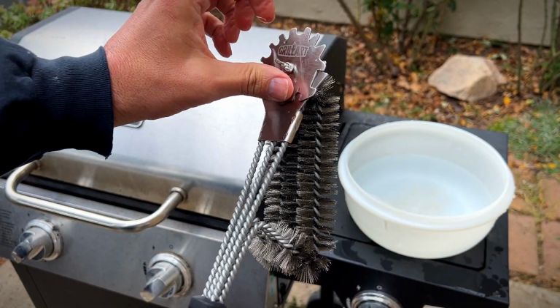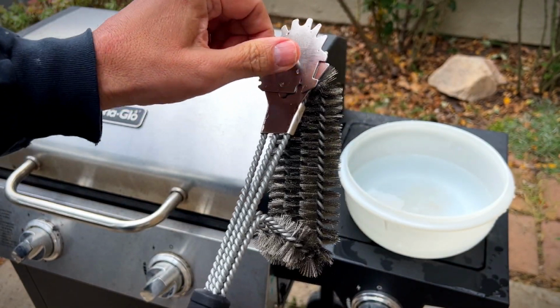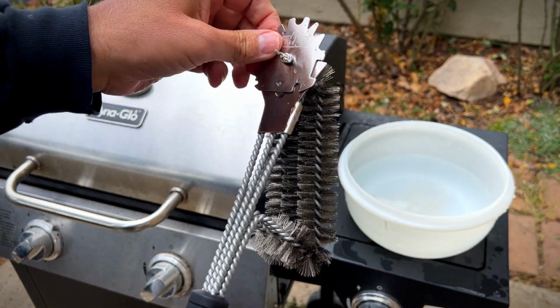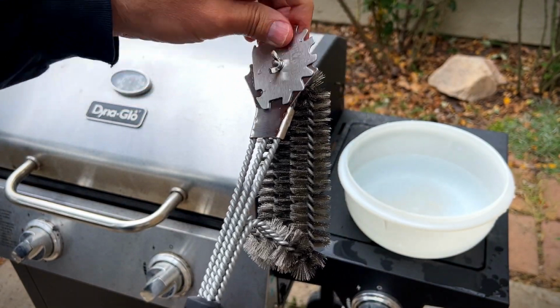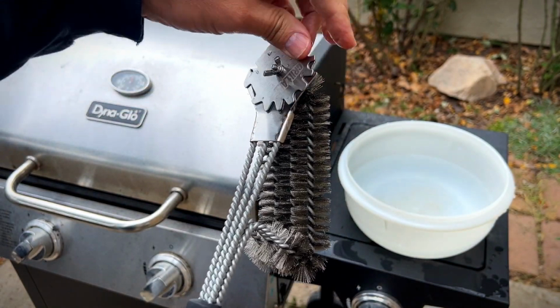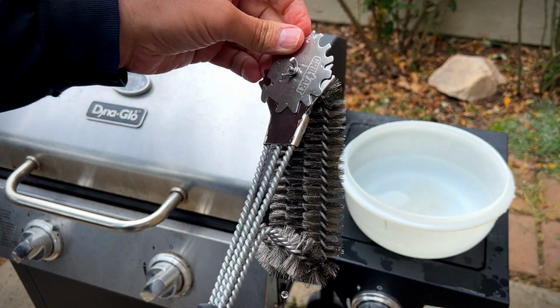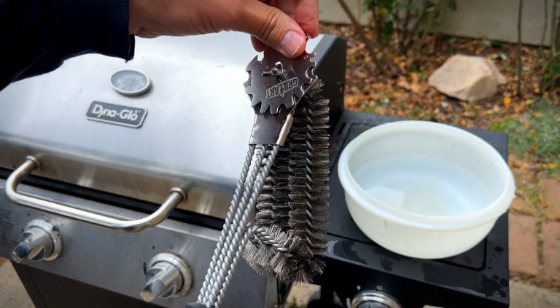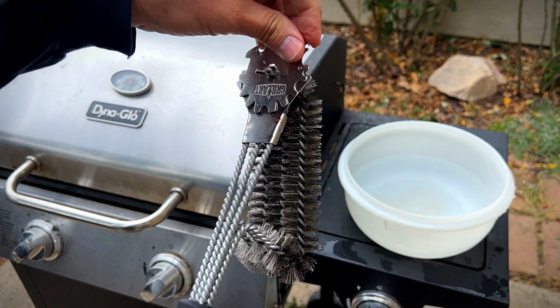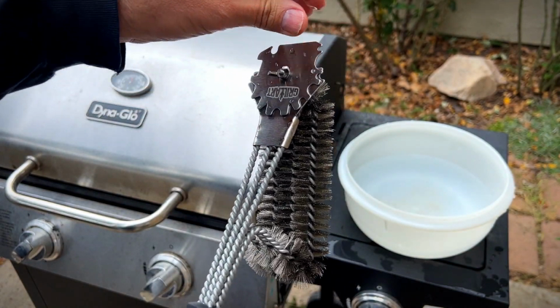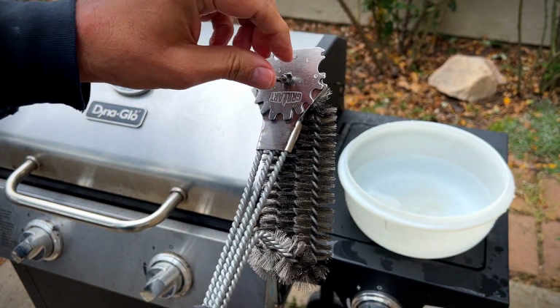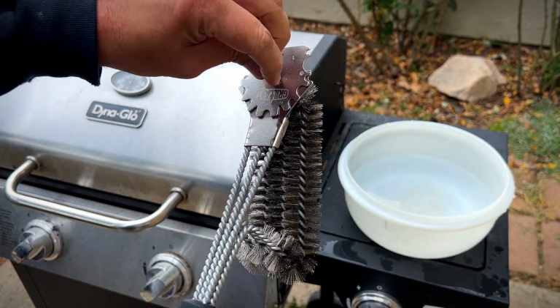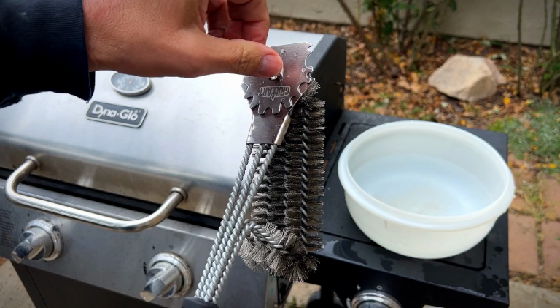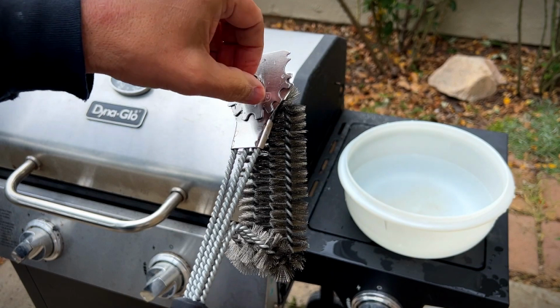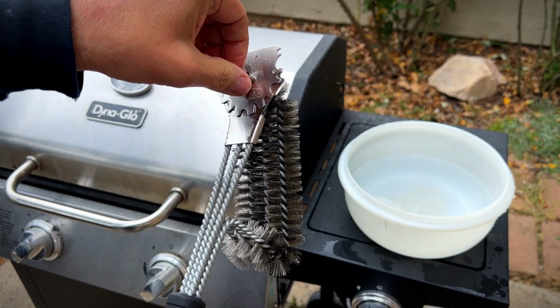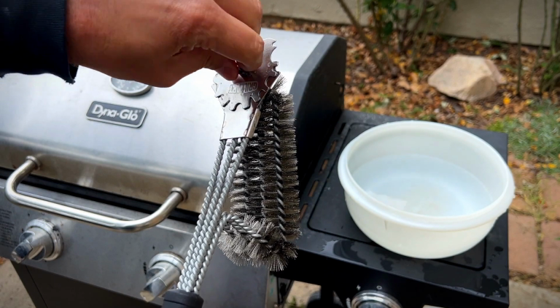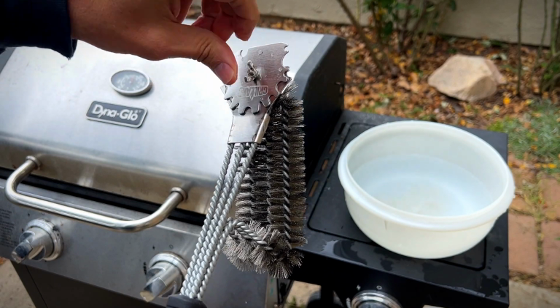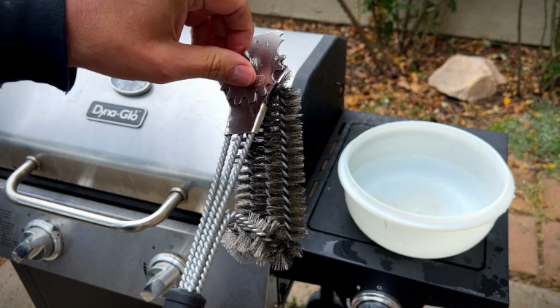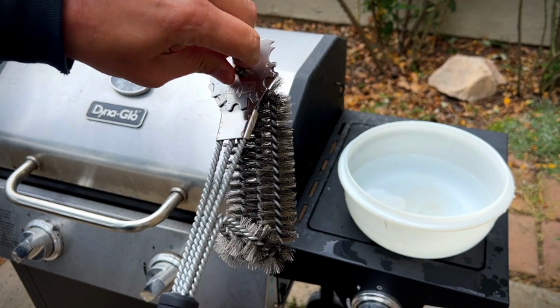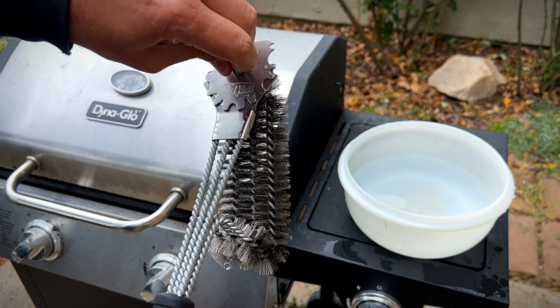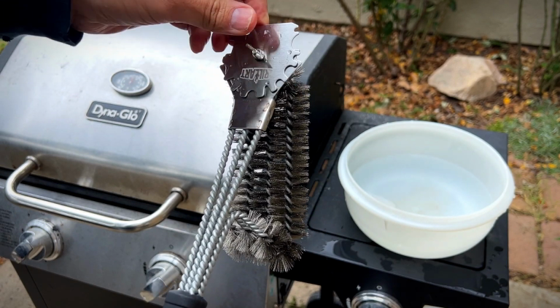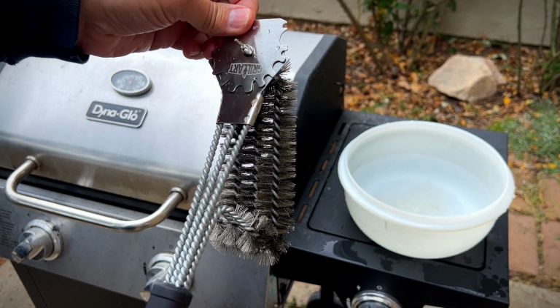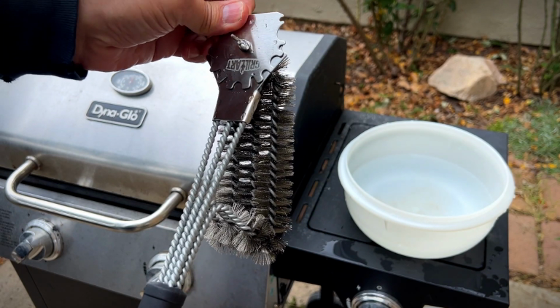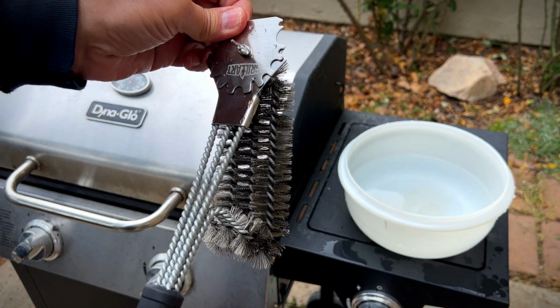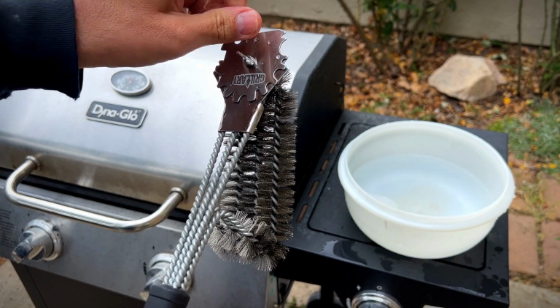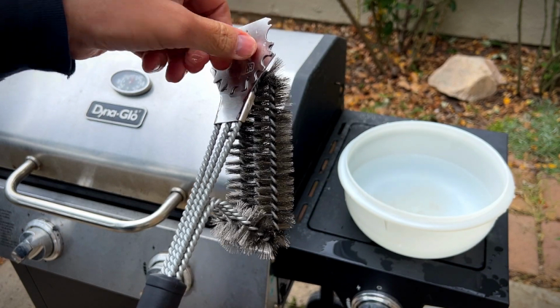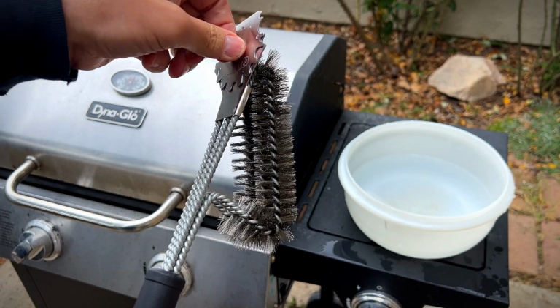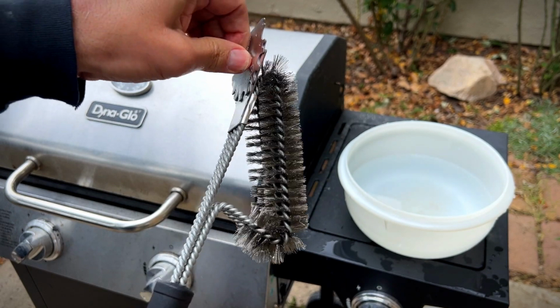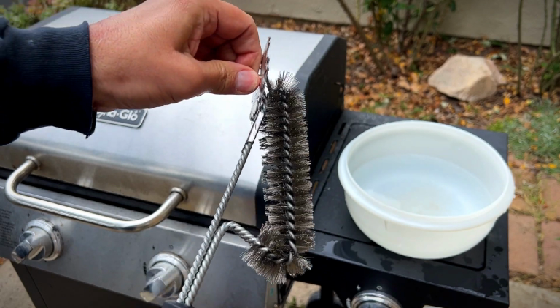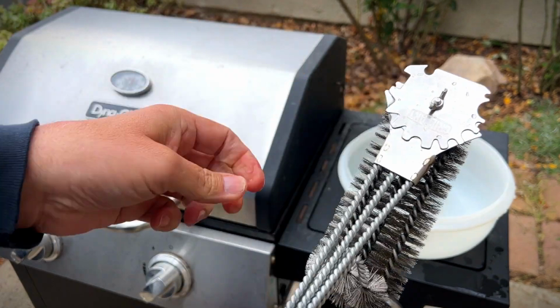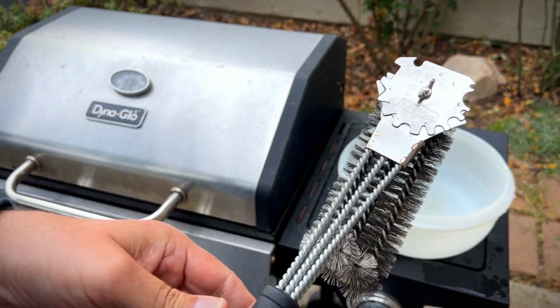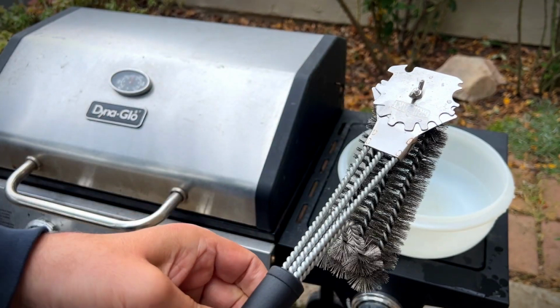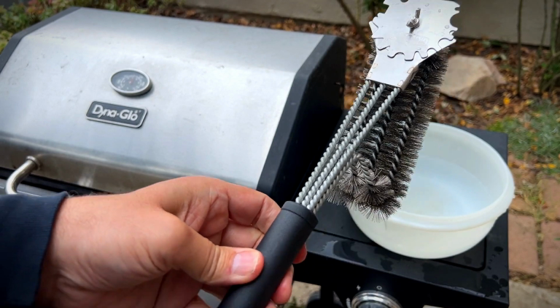This has wire brushes, which I'm not too keen on, because sometimes those break off and can end up in your food once in a while.